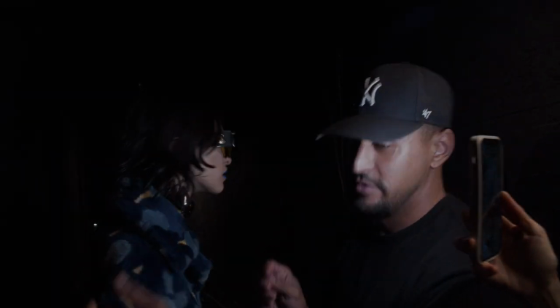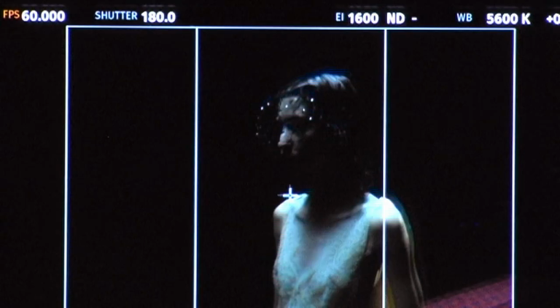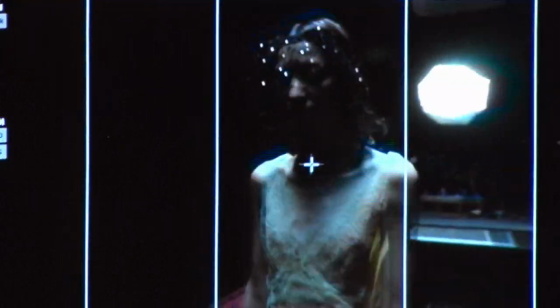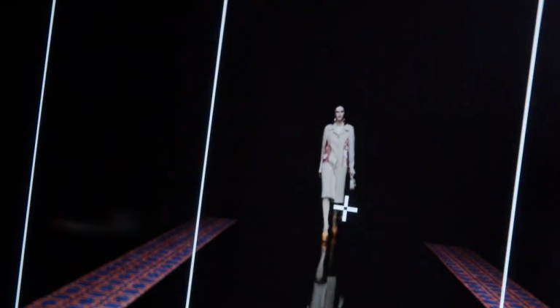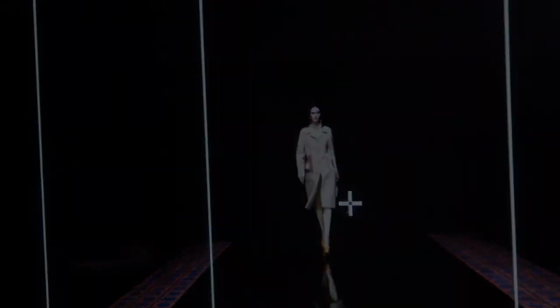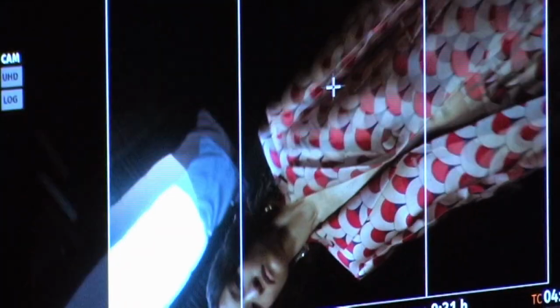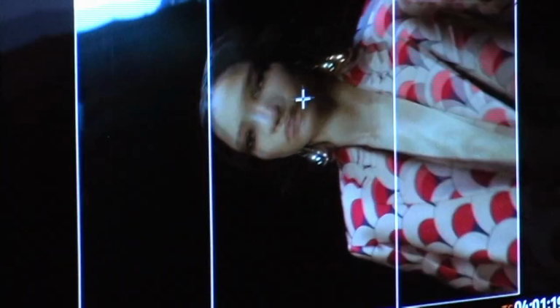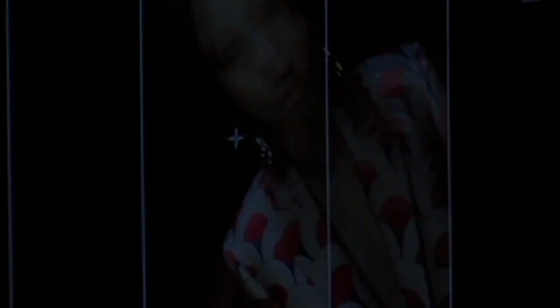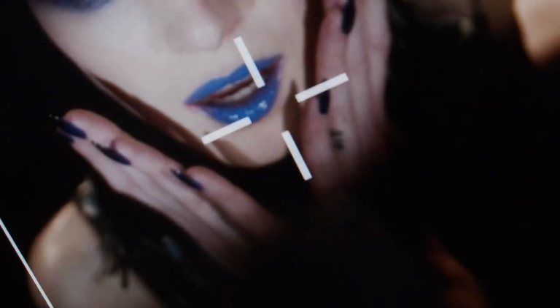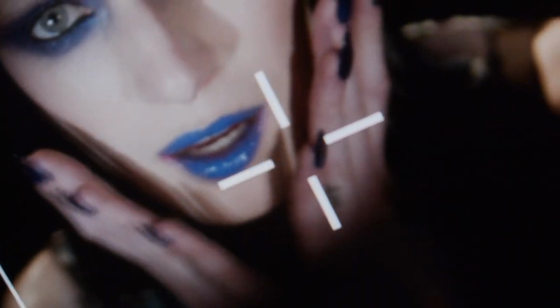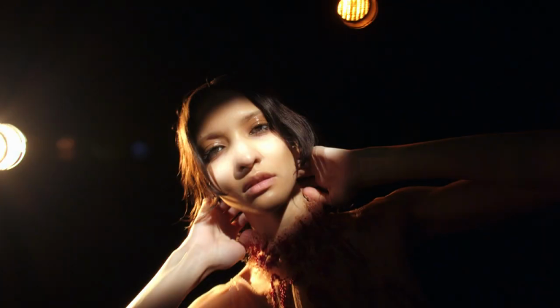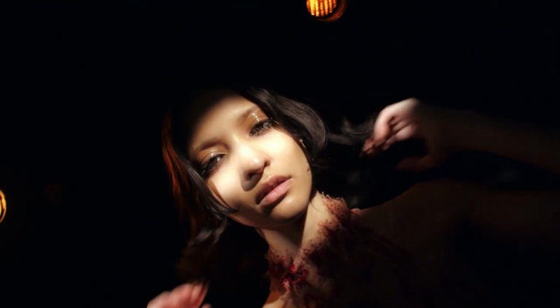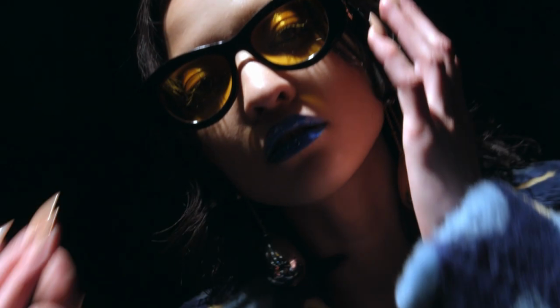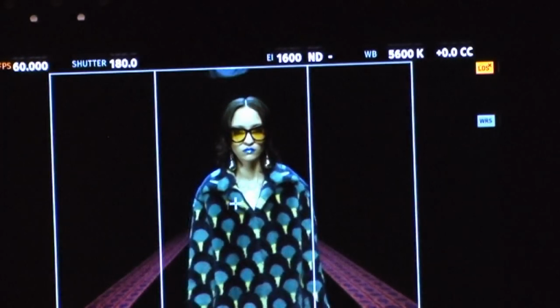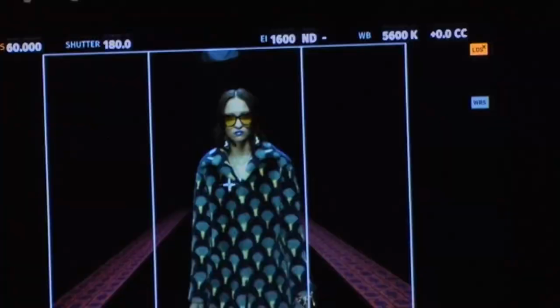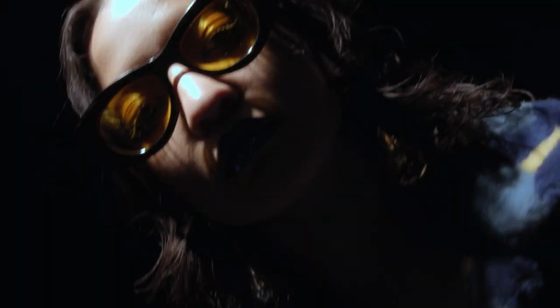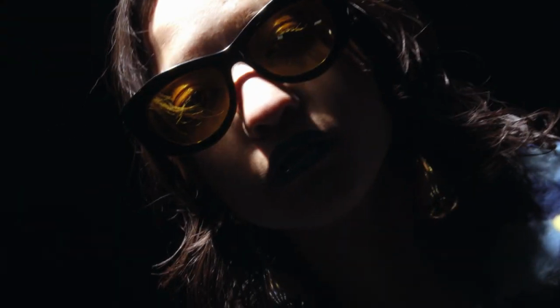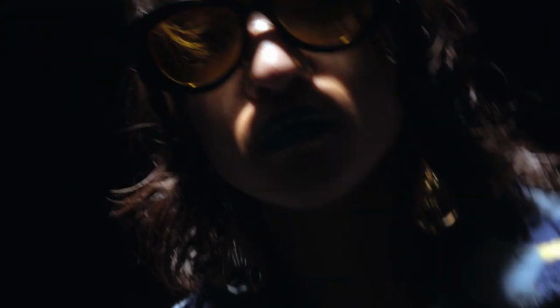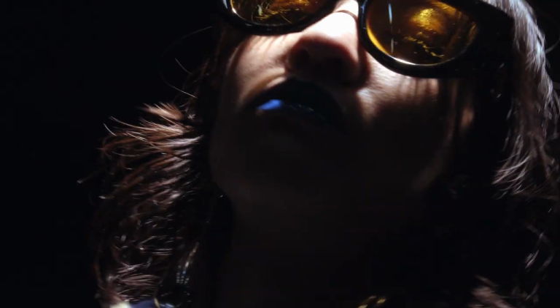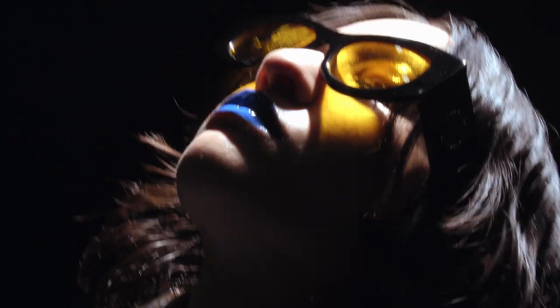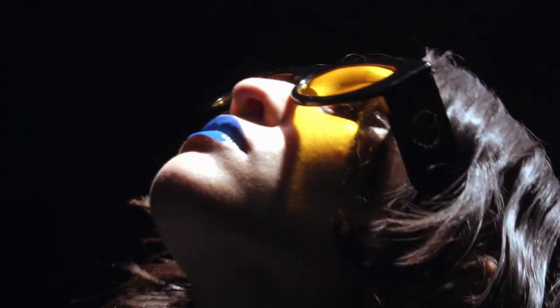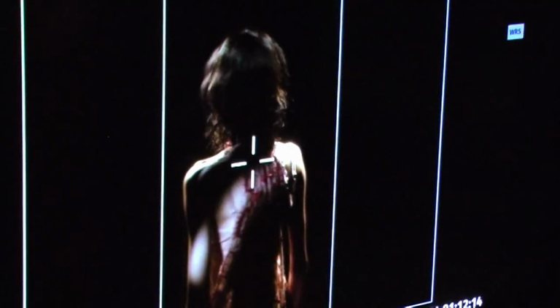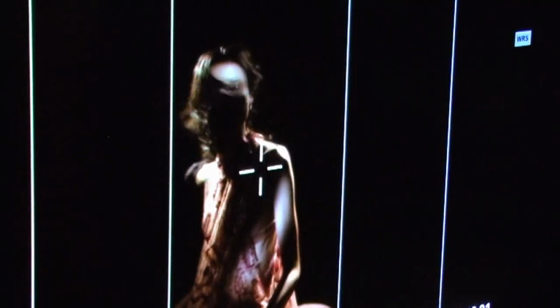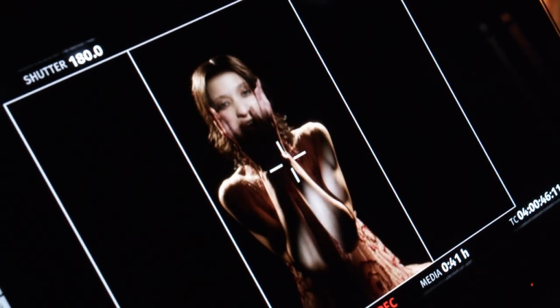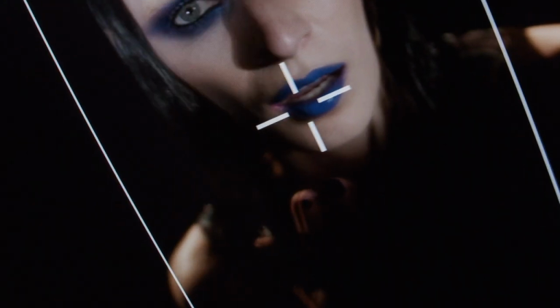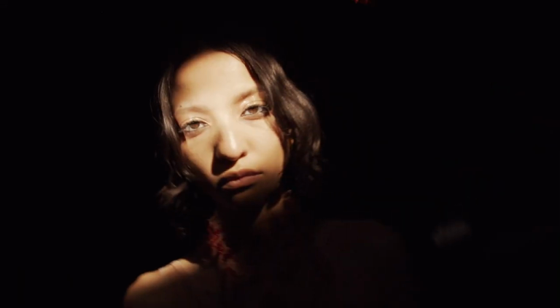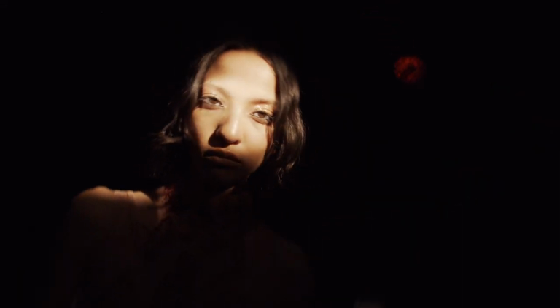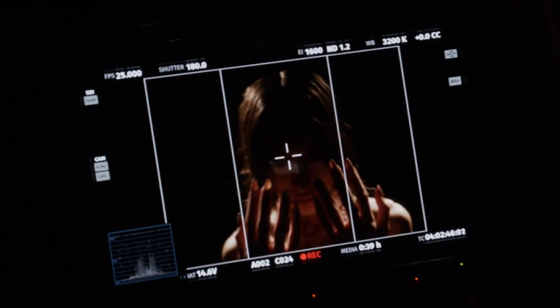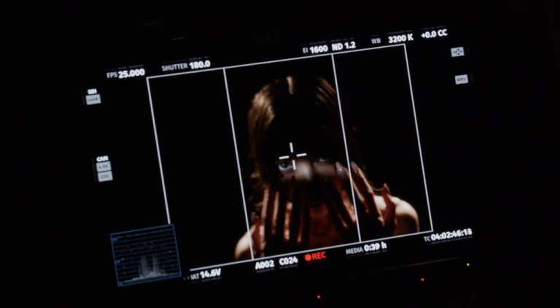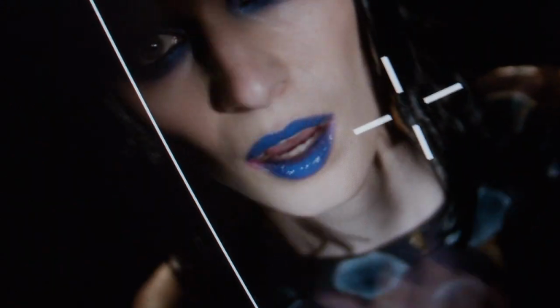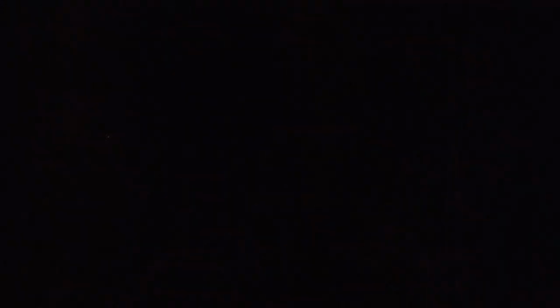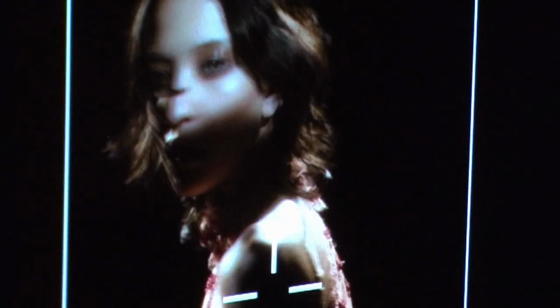Bruno really wanted the girls to feel like characters. Strong, glamorous, but modern and fresh. We were really looking at kind of like these film noir references, really kind of these Hitchcock women.